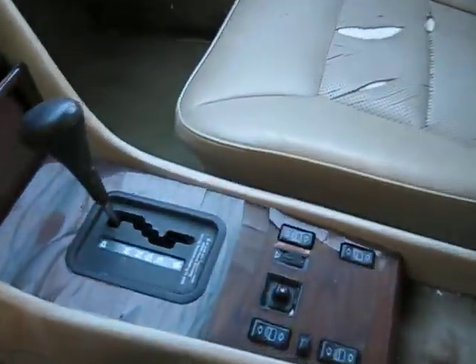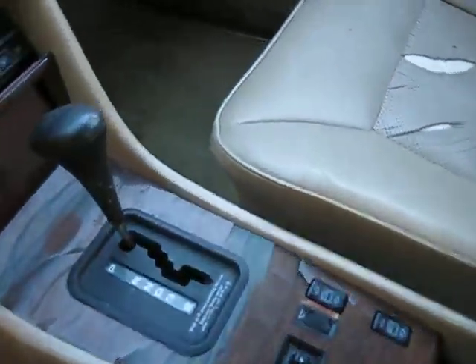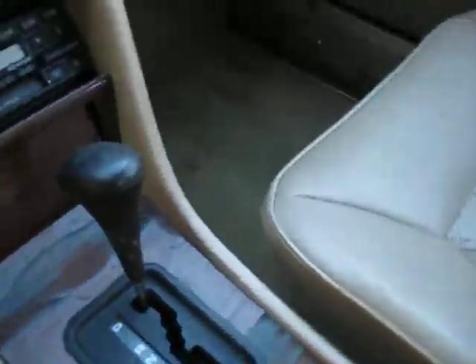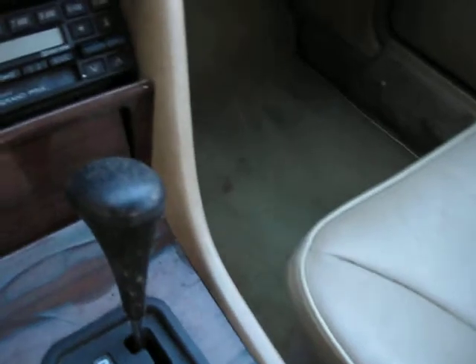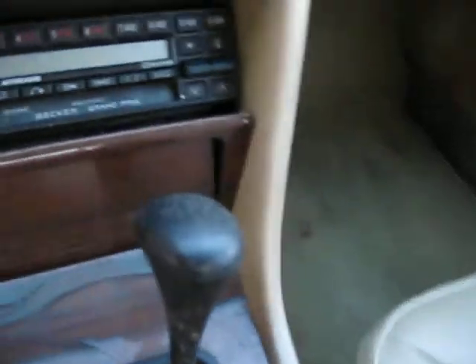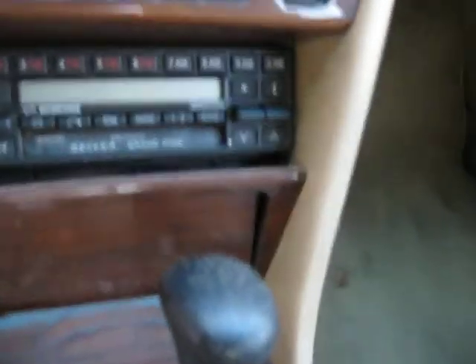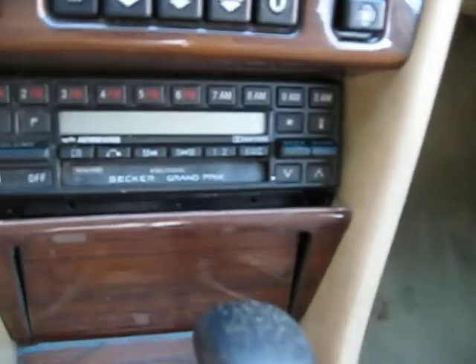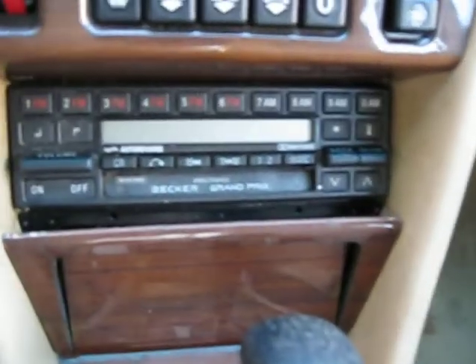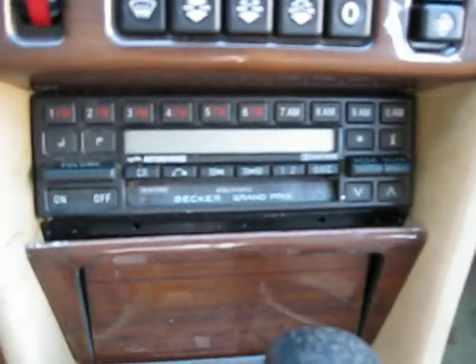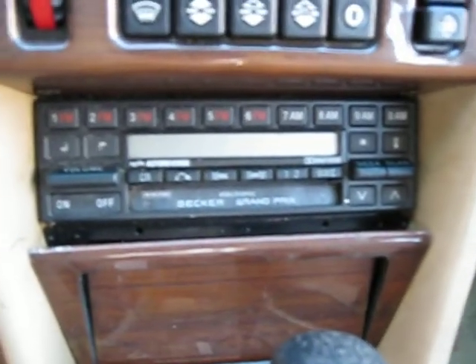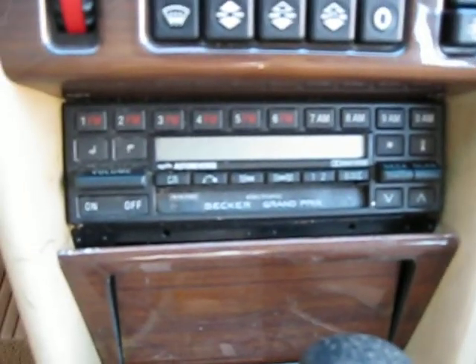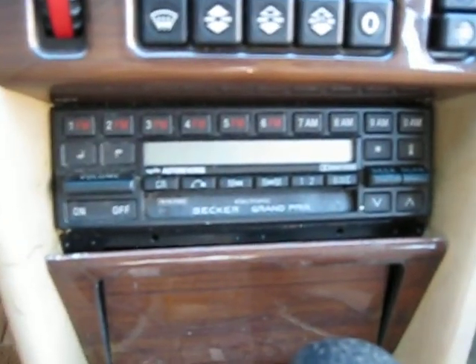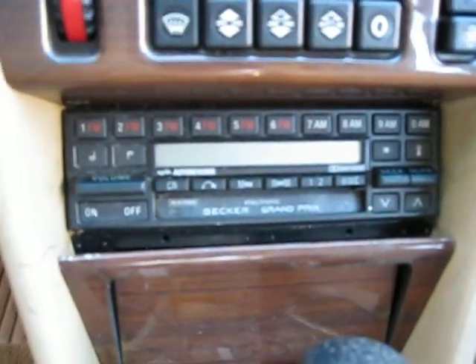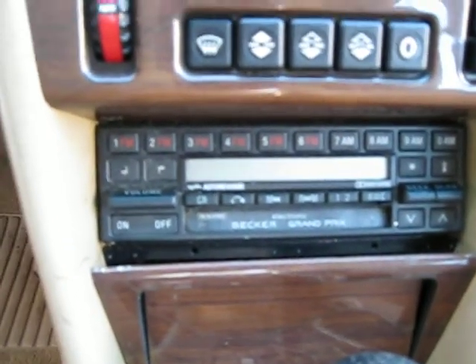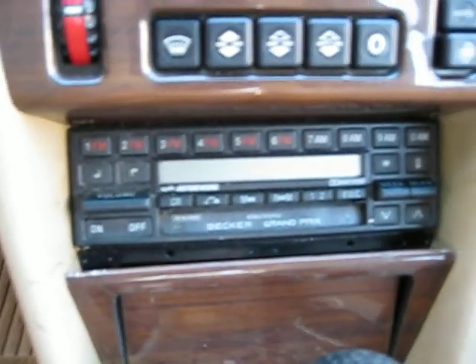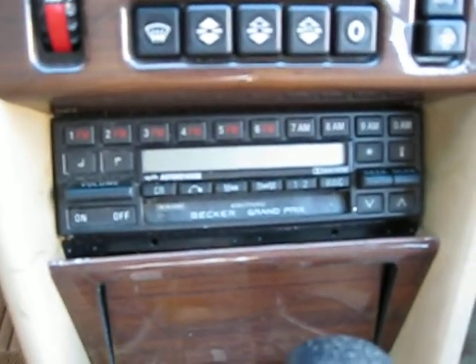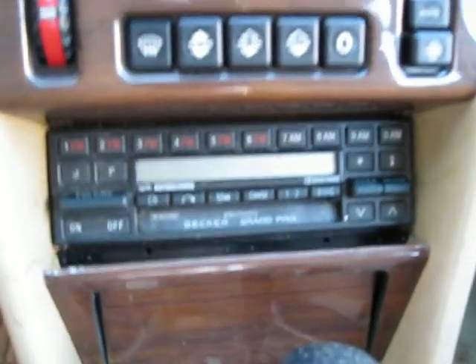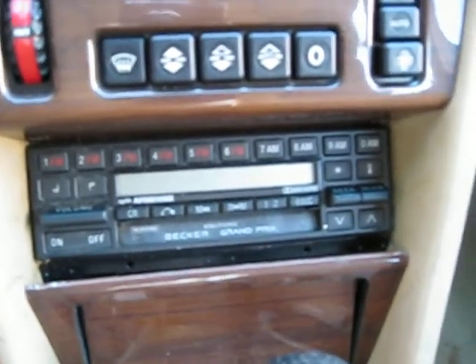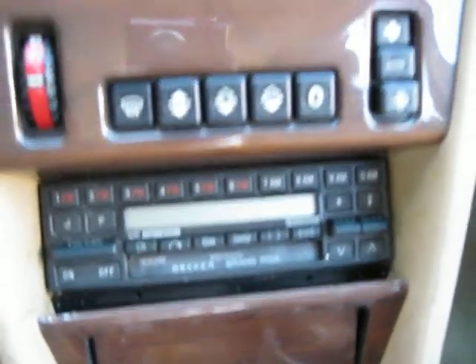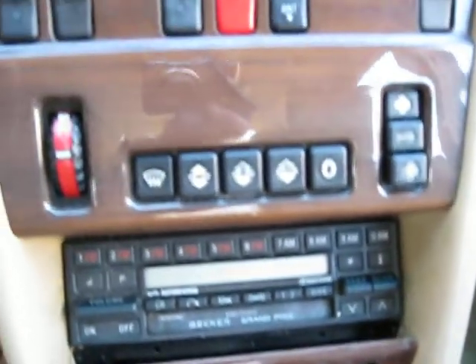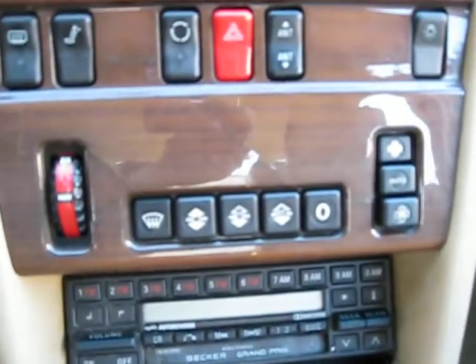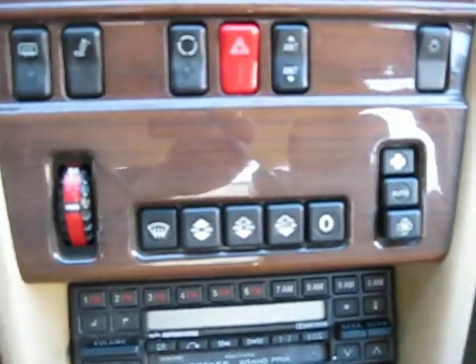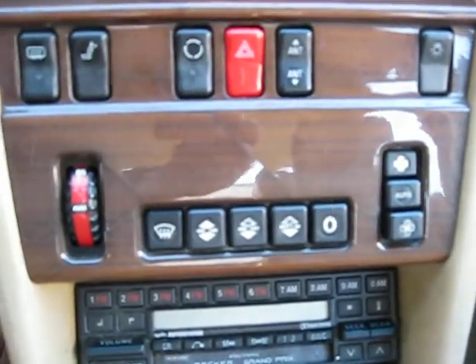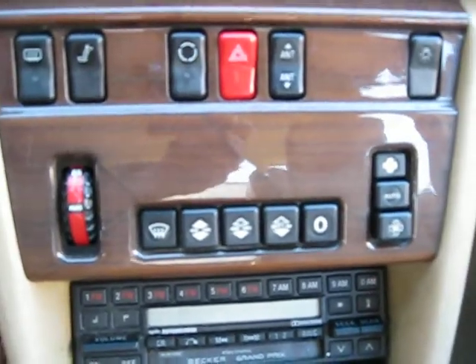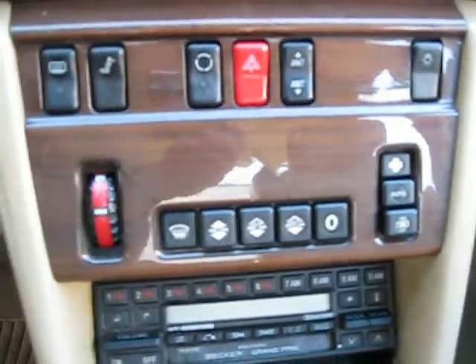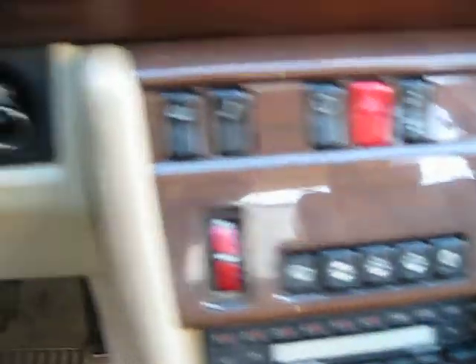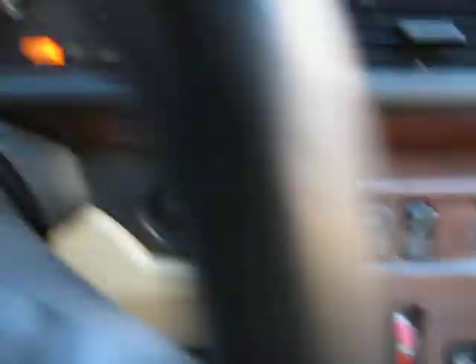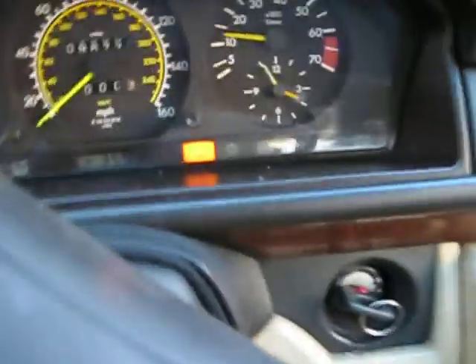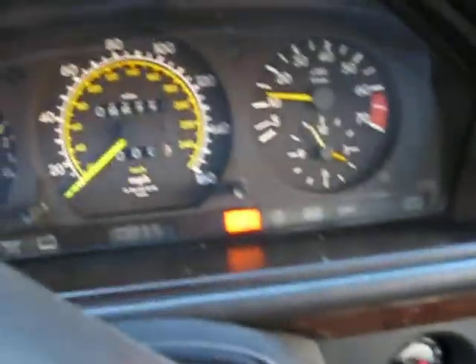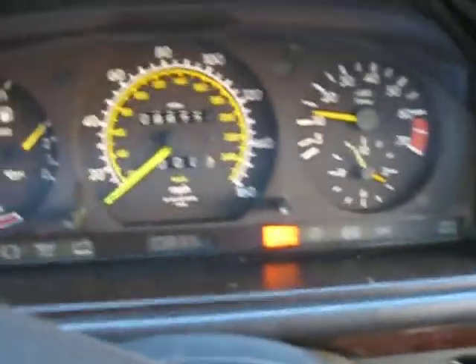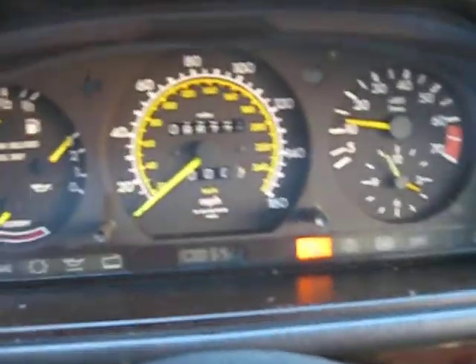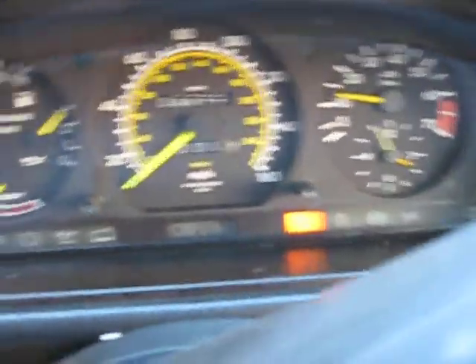It has a factory AM FM cassette player with the Becker Grand Prix radio option. It also has automatic climate control and a factory tachometer.